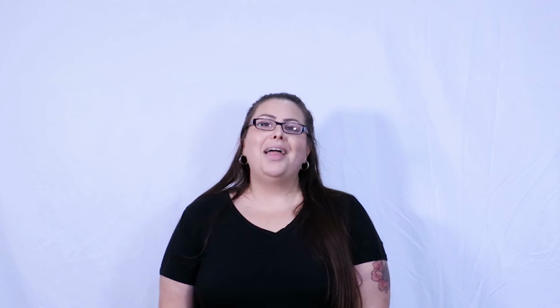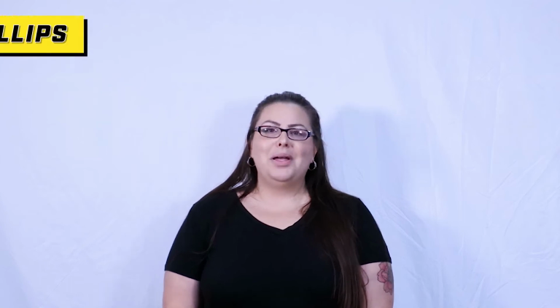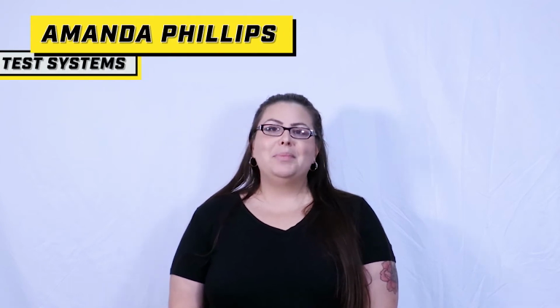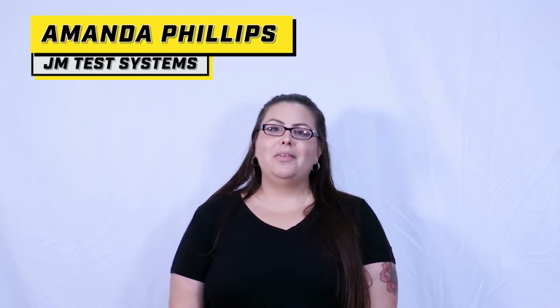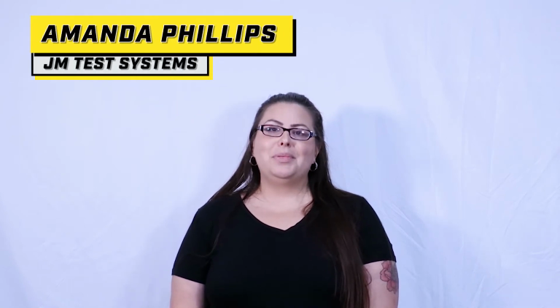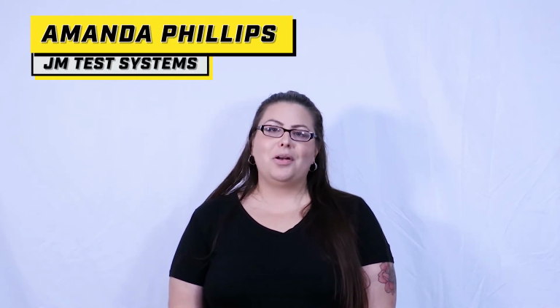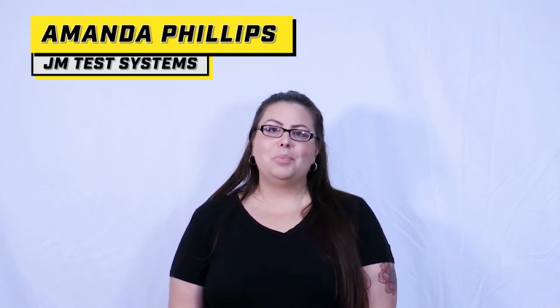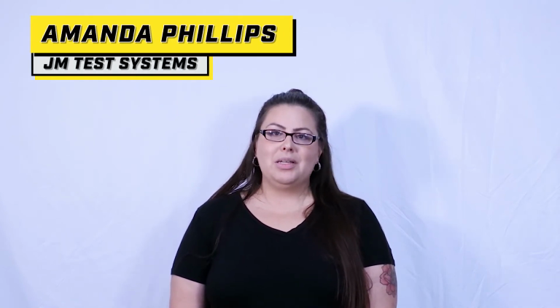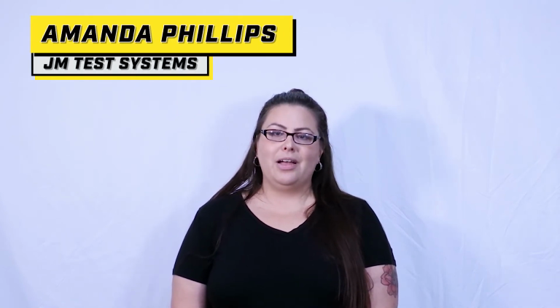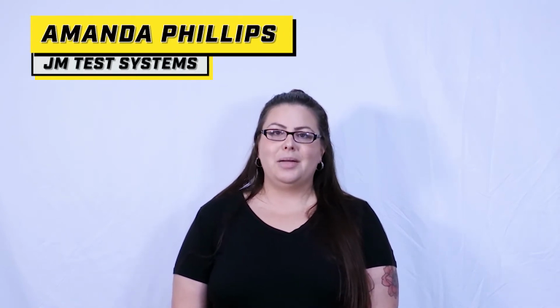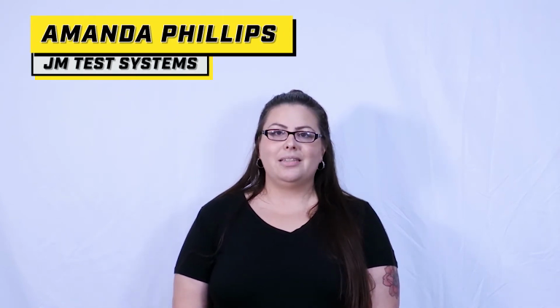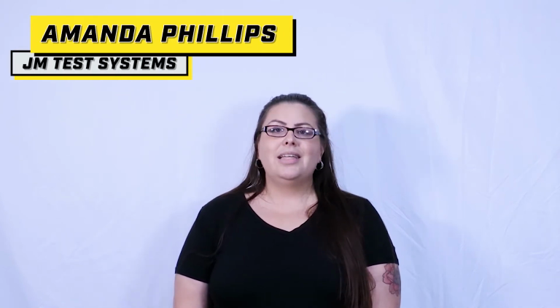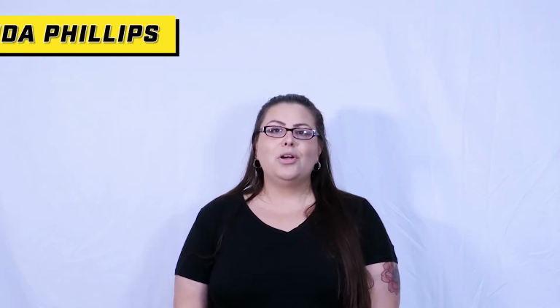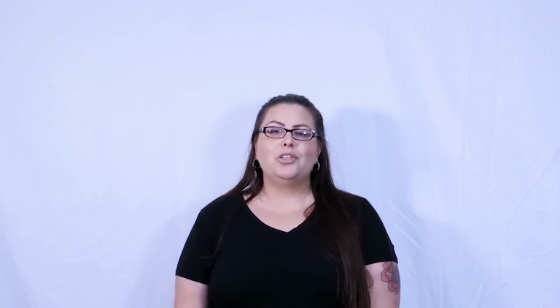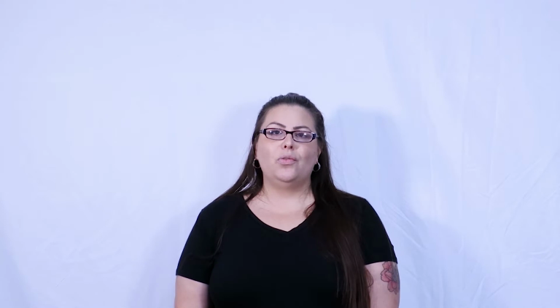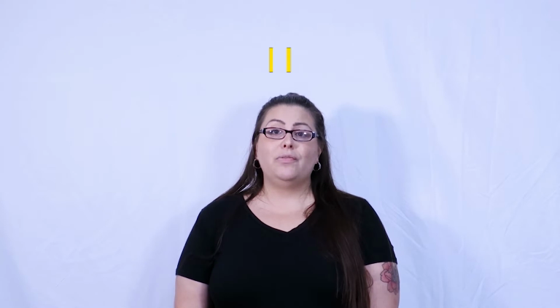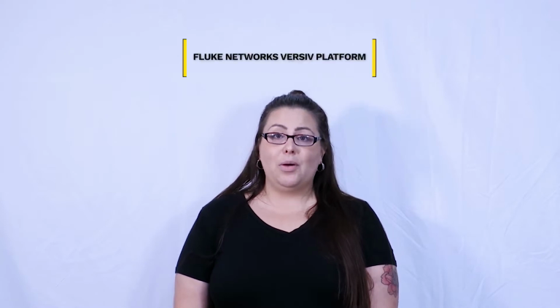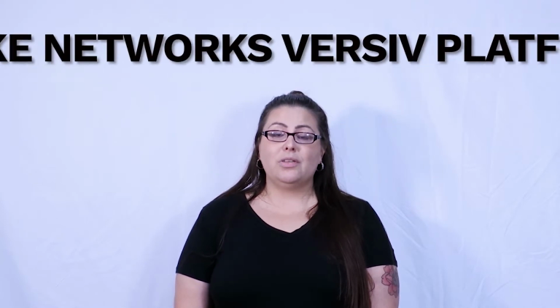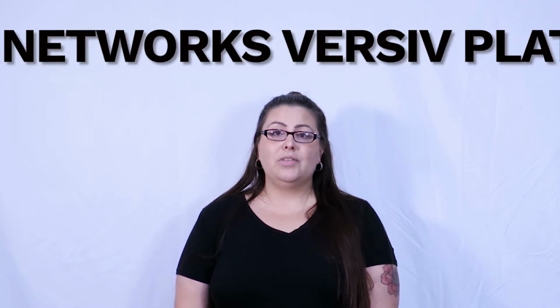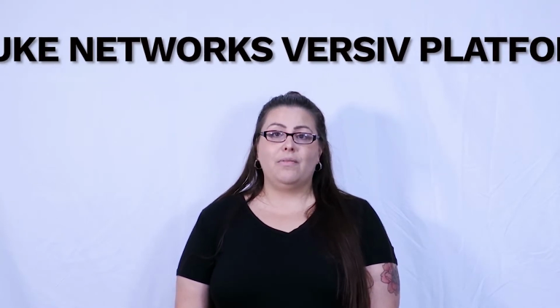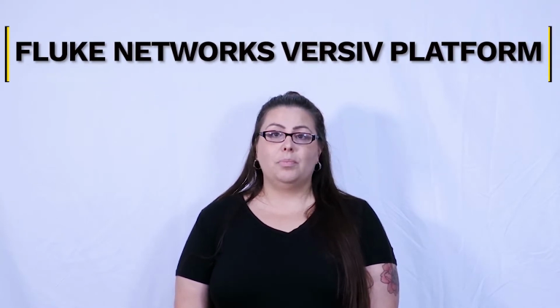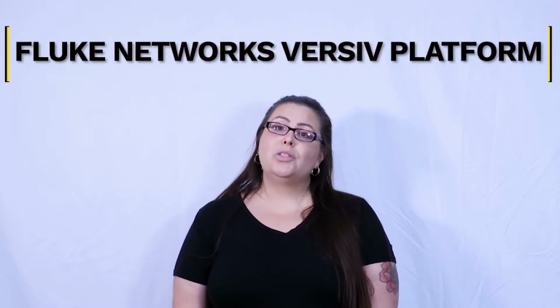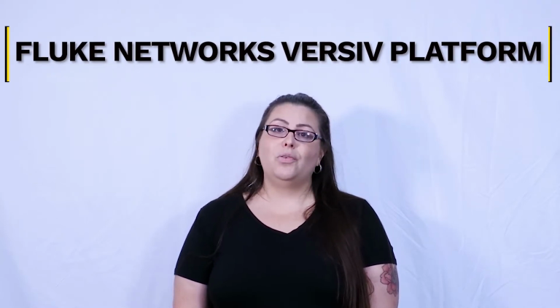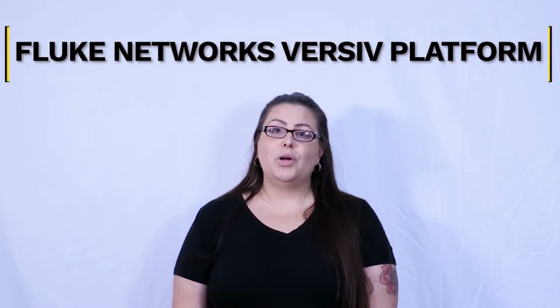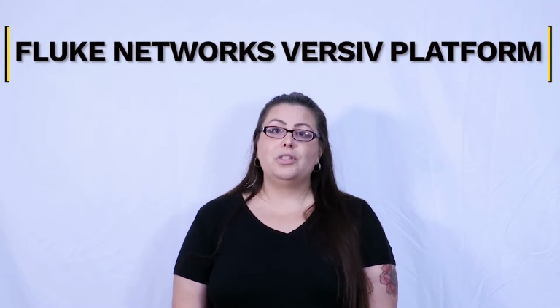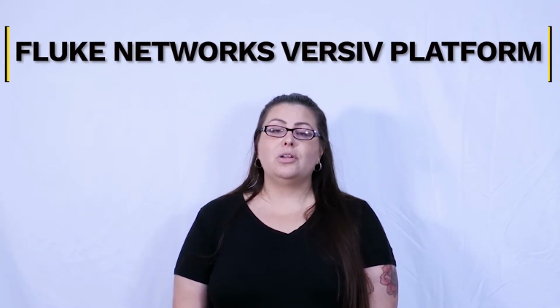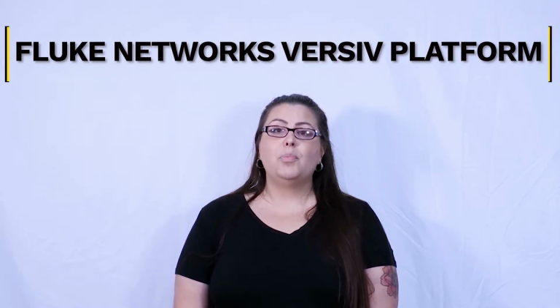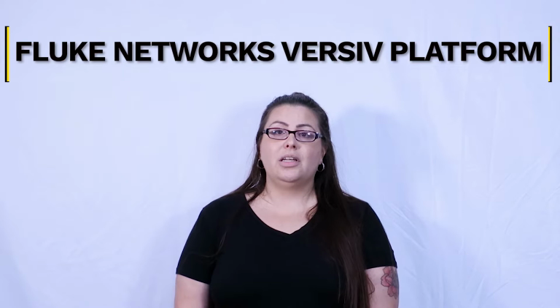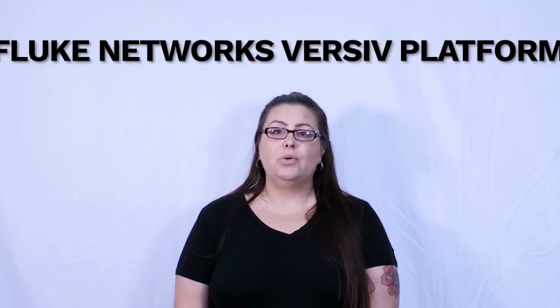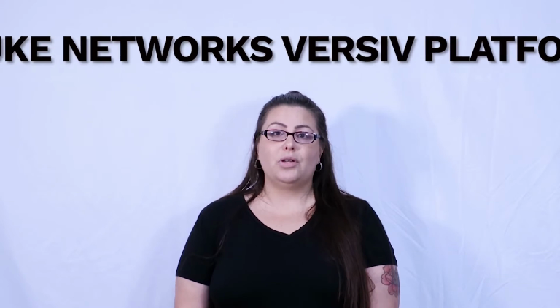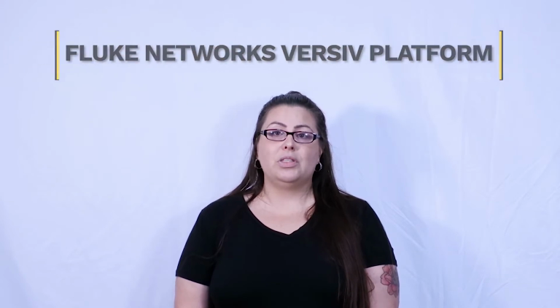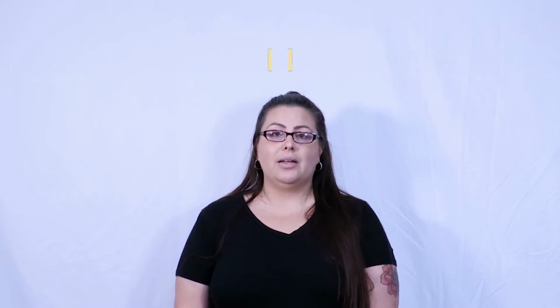Hi everyone, my name is Amanda Phillips and I'm part of your support team here at JMTest. Today we are going to go over the Fluke Networks Versiv Platform. For this quick overview, we're going to use our top rented Fluke Networks Versiv items.